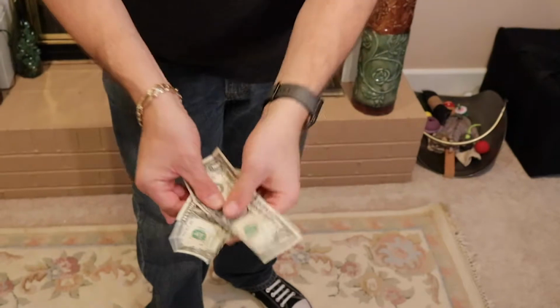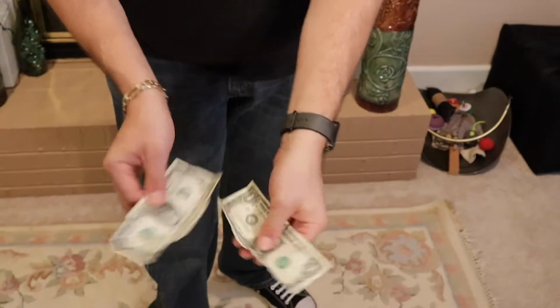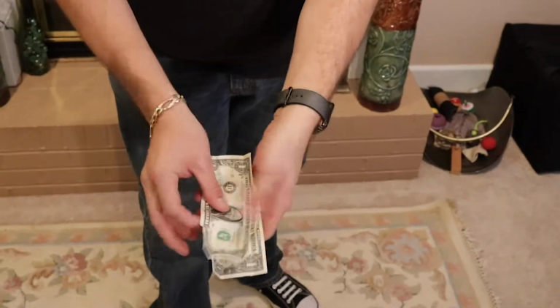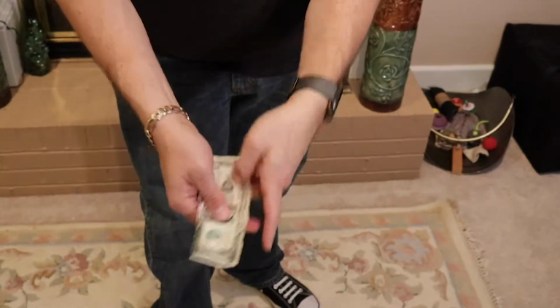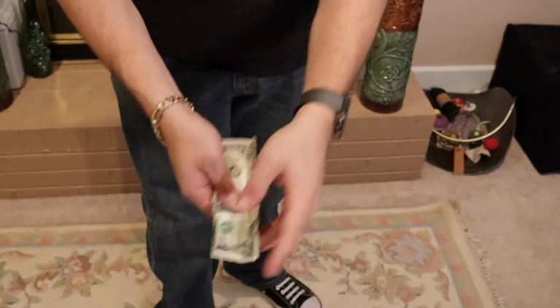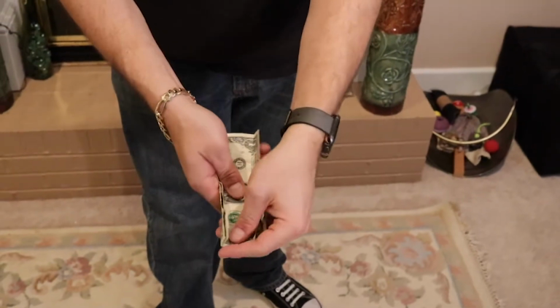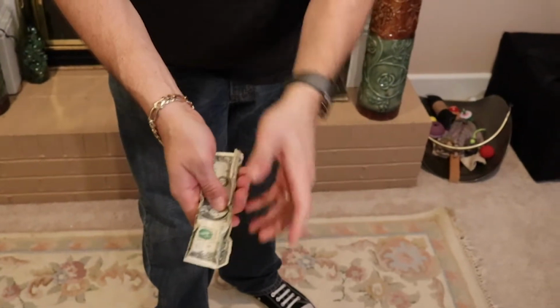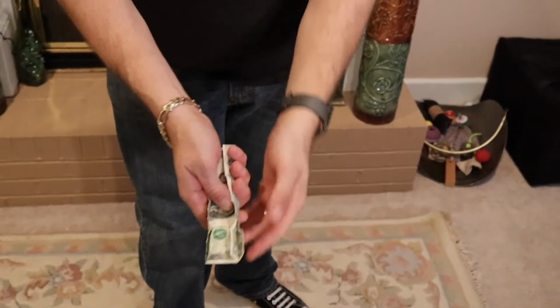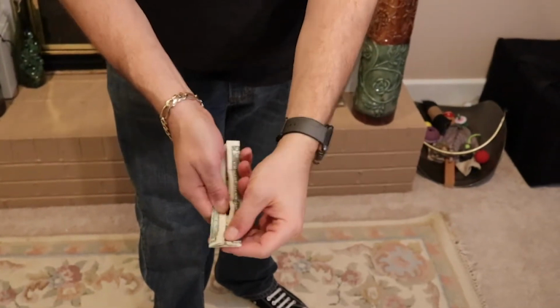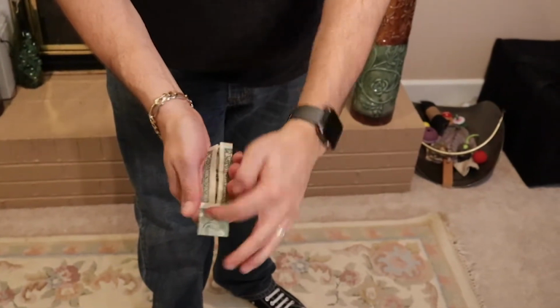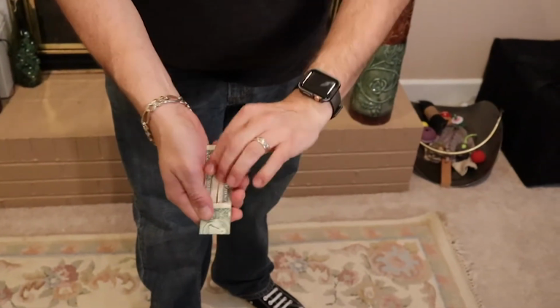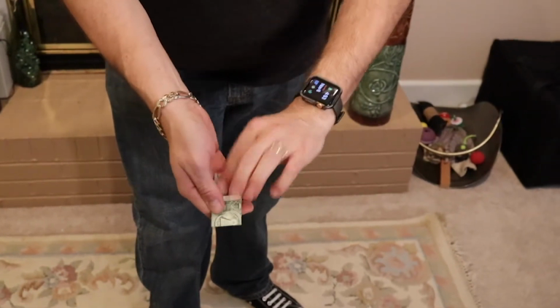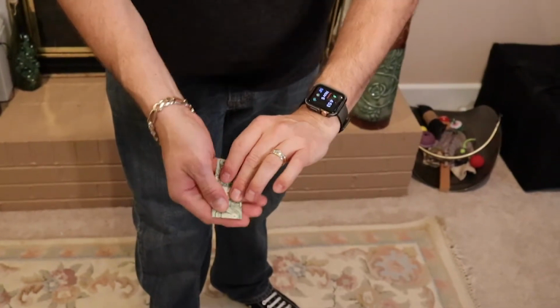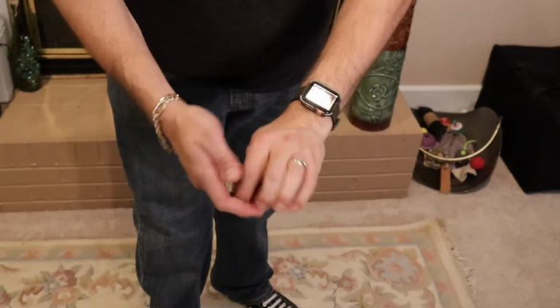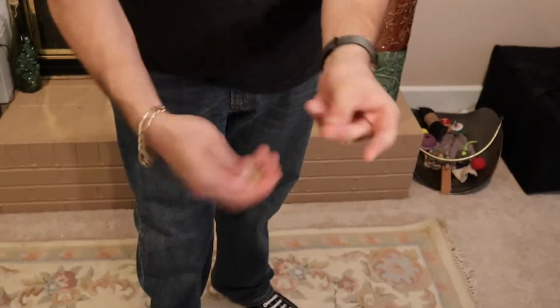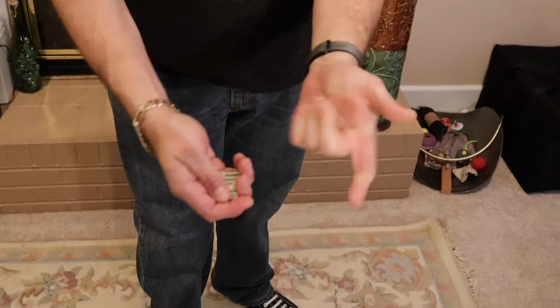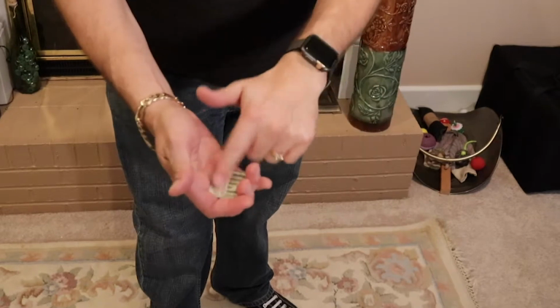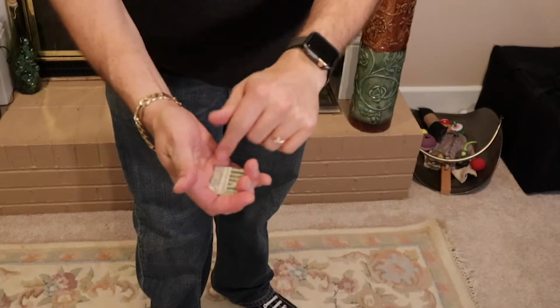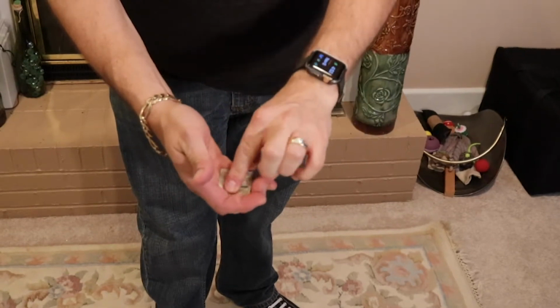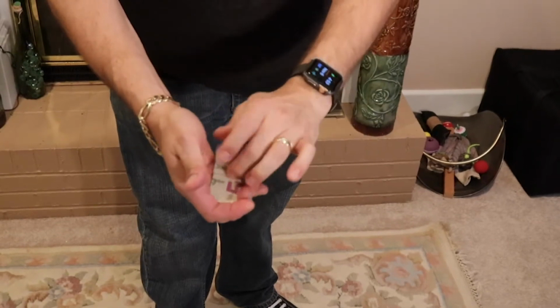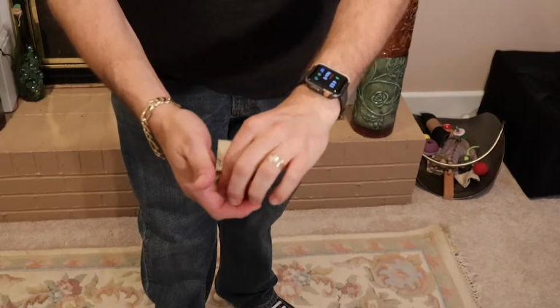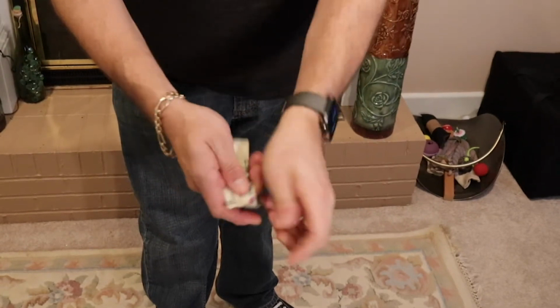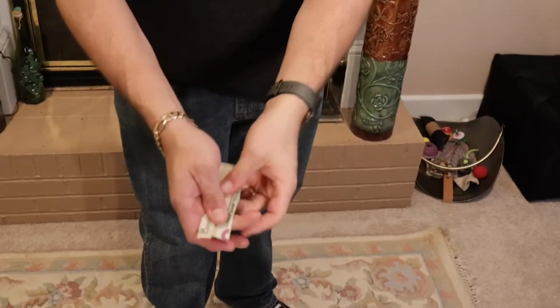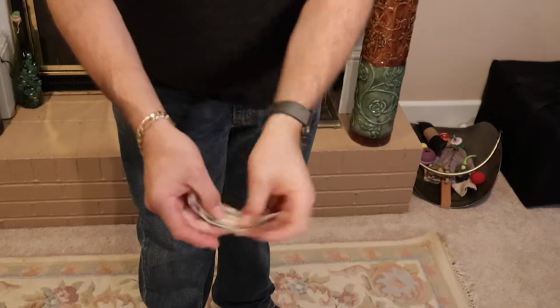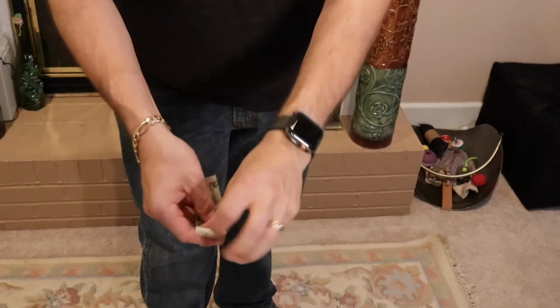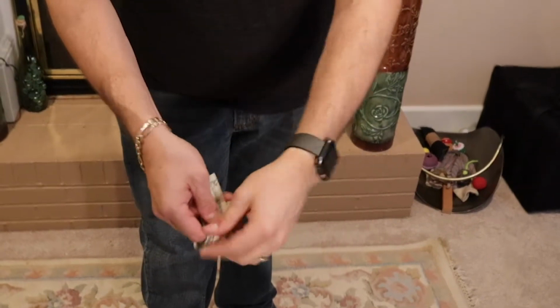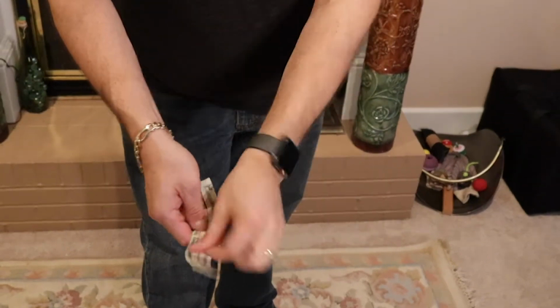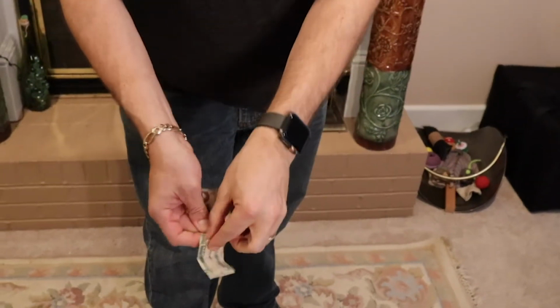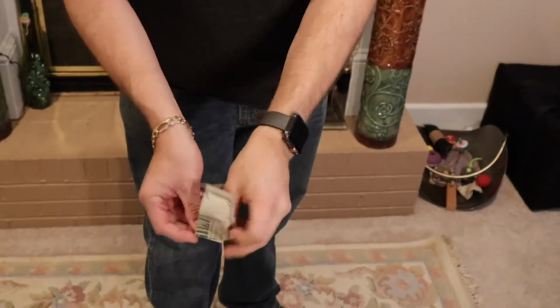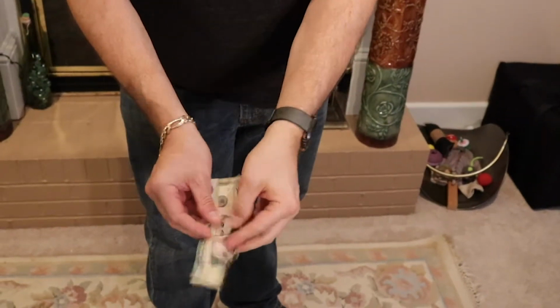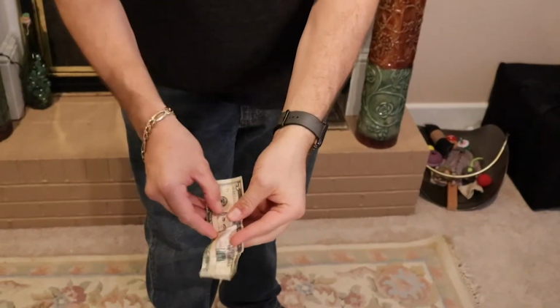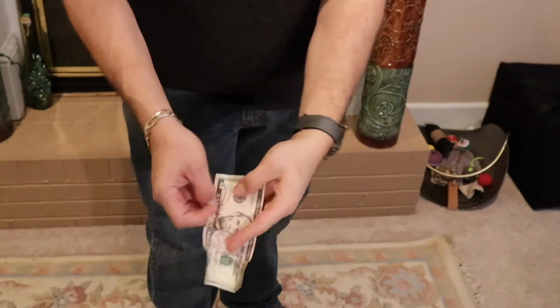Now $2 still isn't much money, so if we were to take the two ones, place them together again — corners to corners, ends to ends — give a shake, a snap, and a little rub, we can actually transform it into a $5 bill.